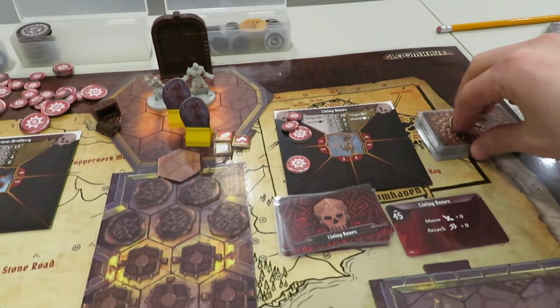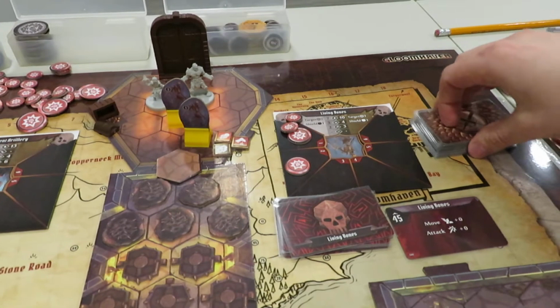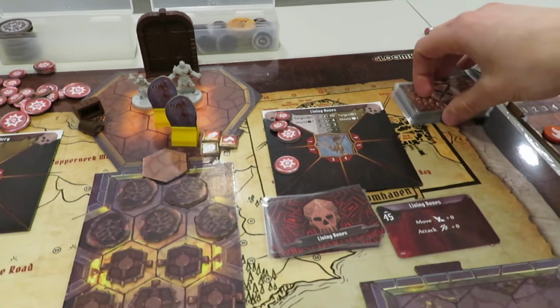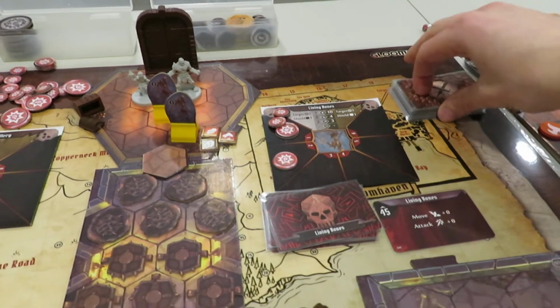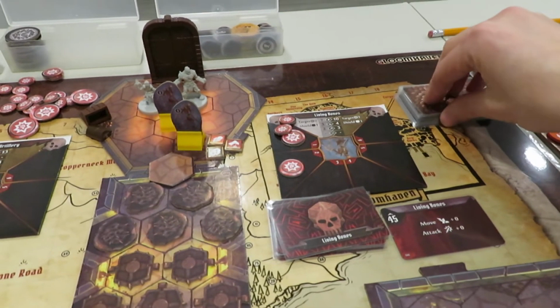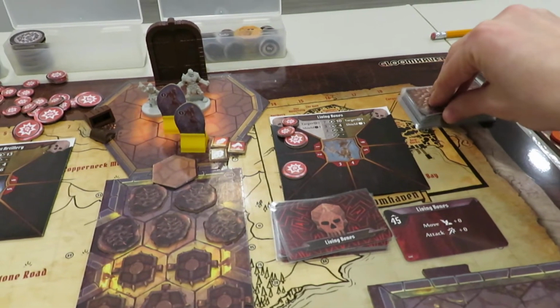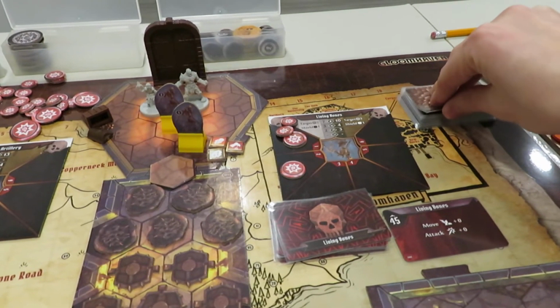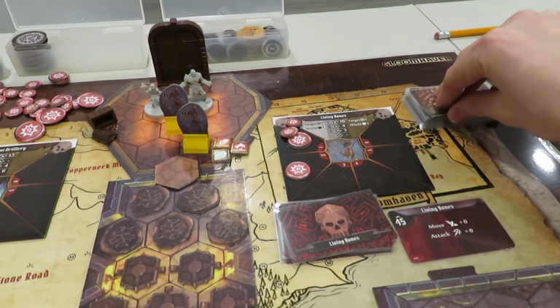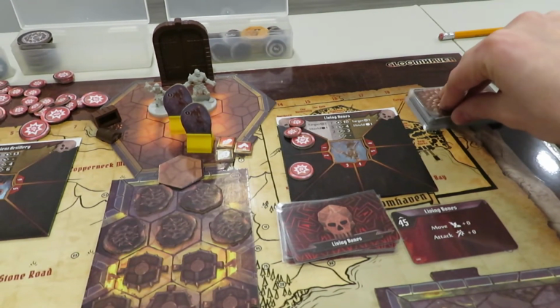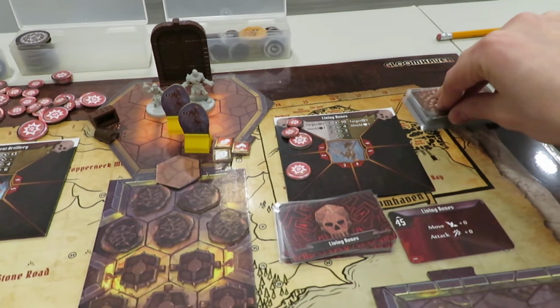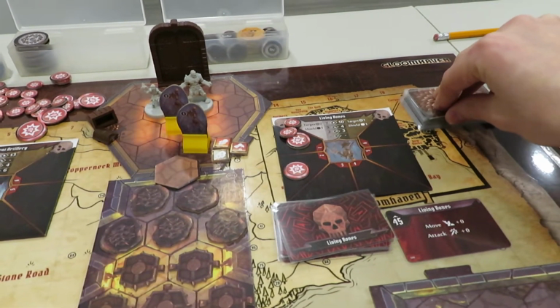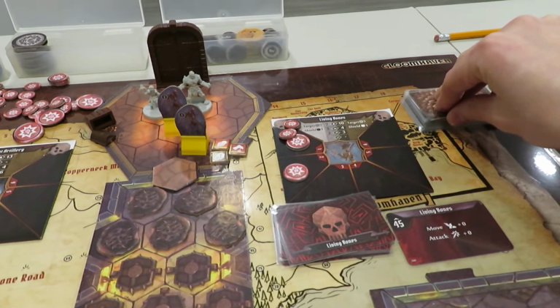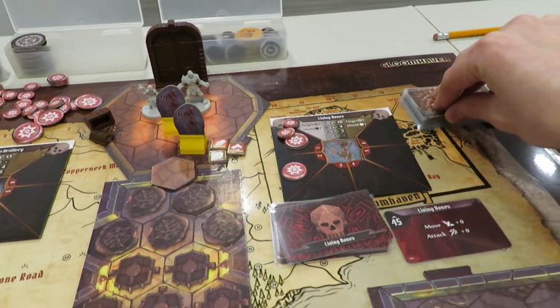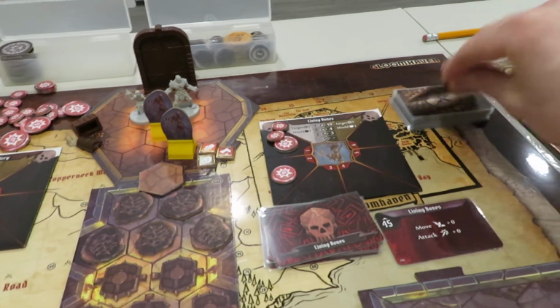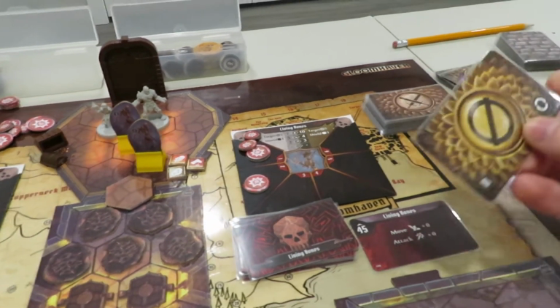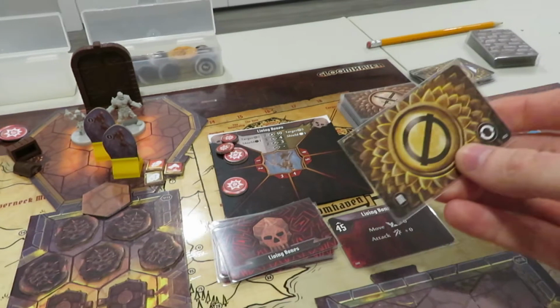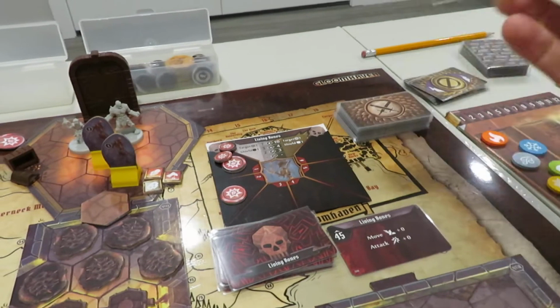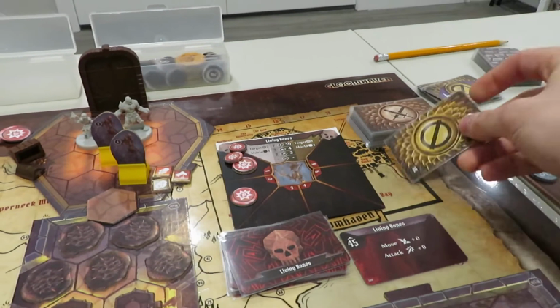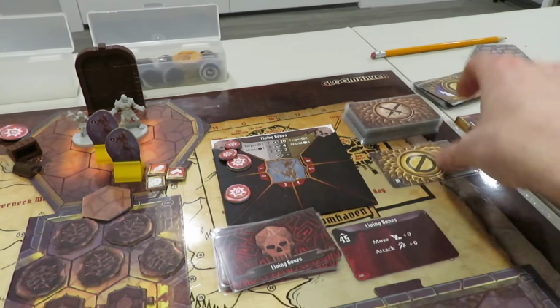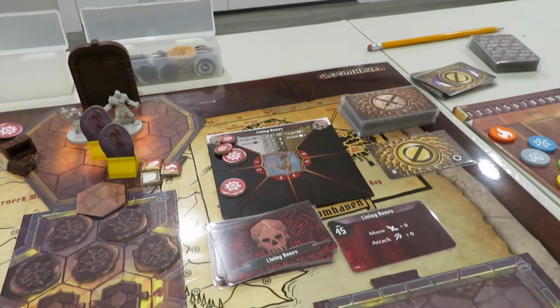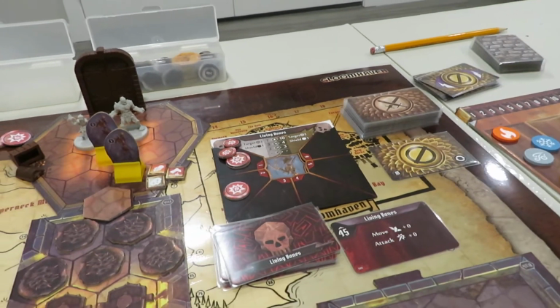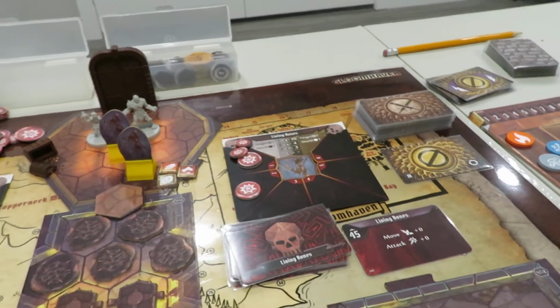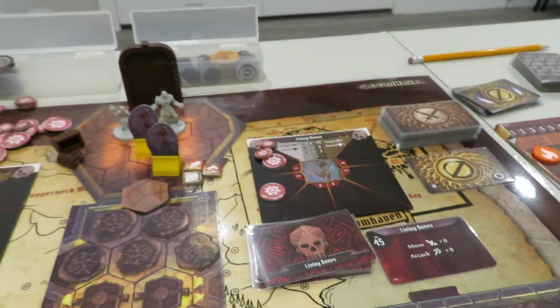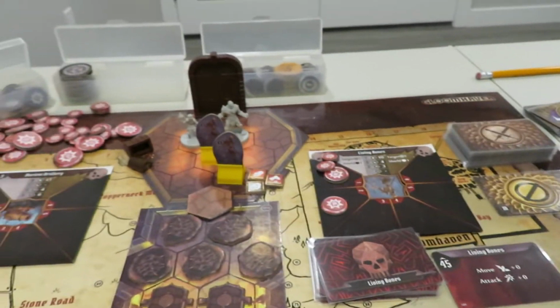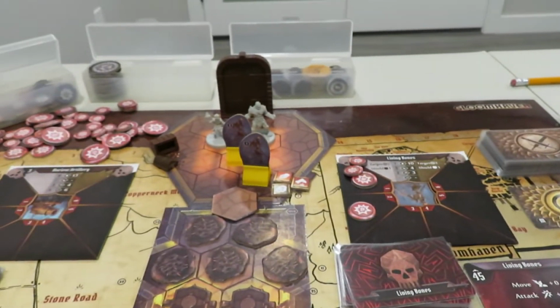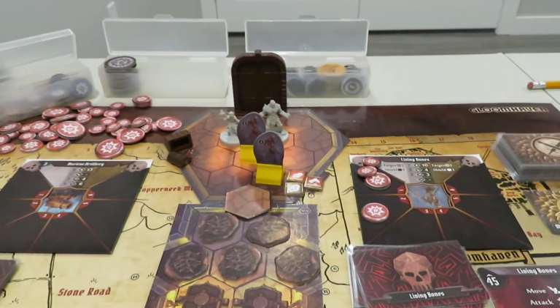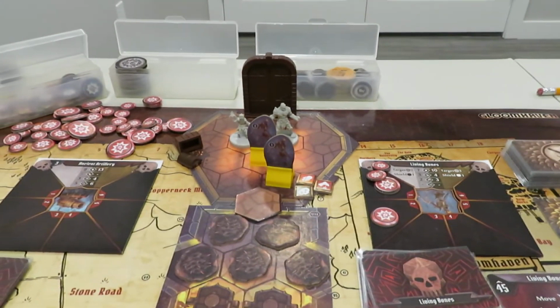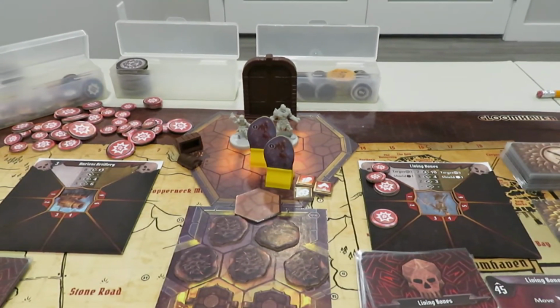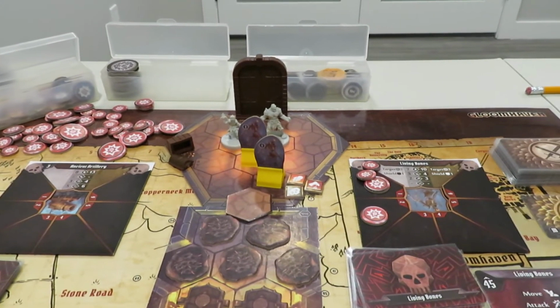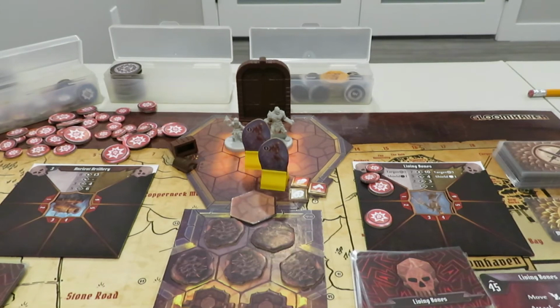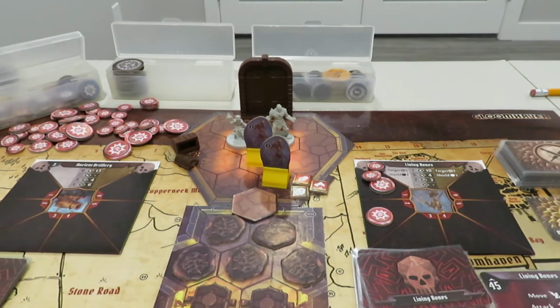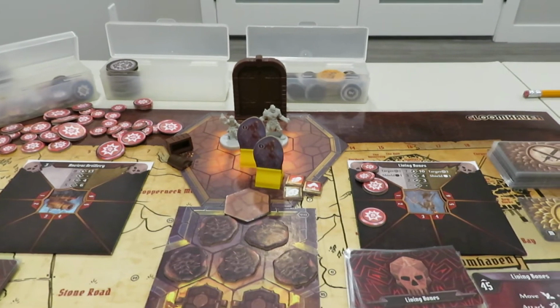It is a melee attack — here it comes. The first one going to the Cragheart with a four, and it's a null! So the first attack against the Cragheart is zip. That's amazing.